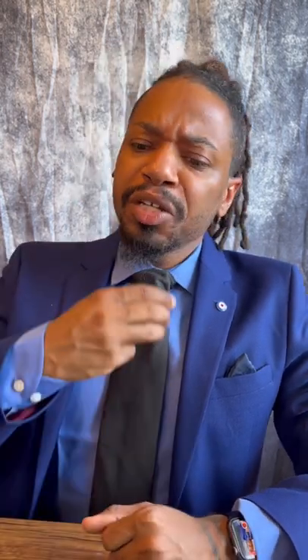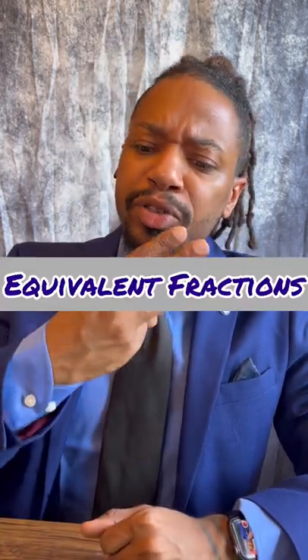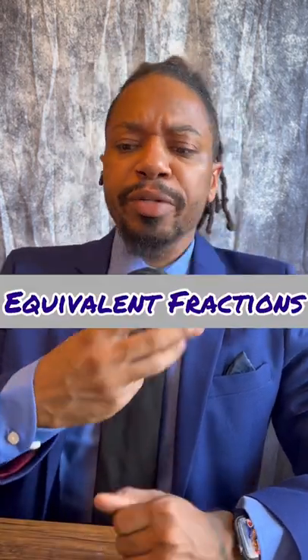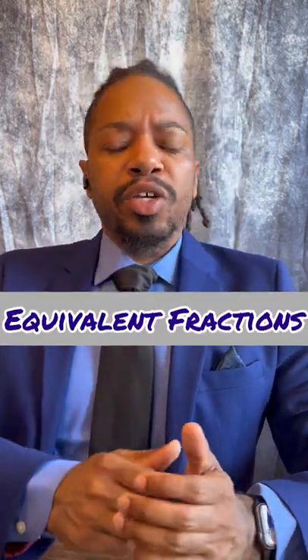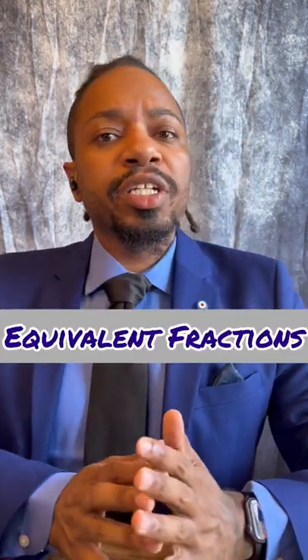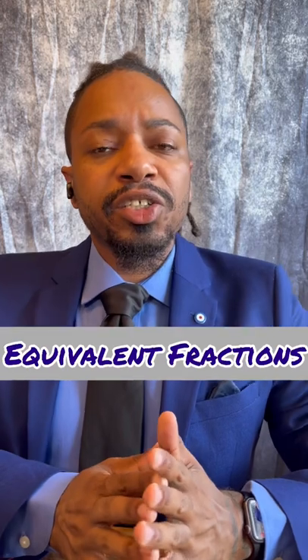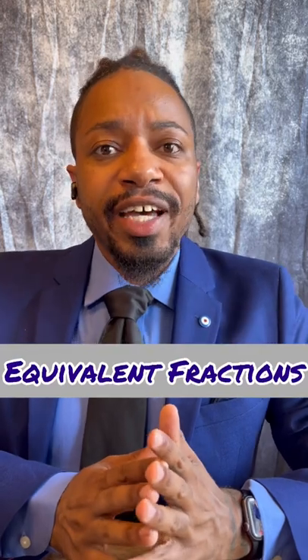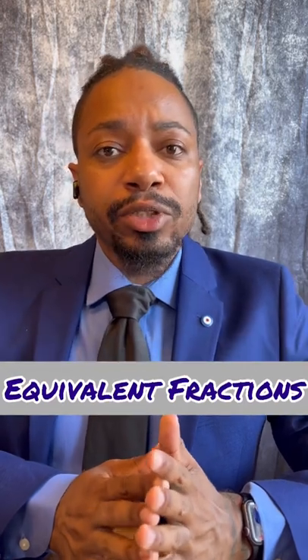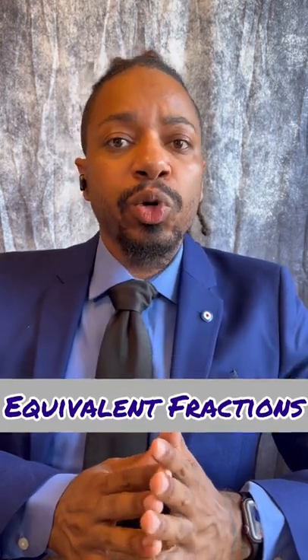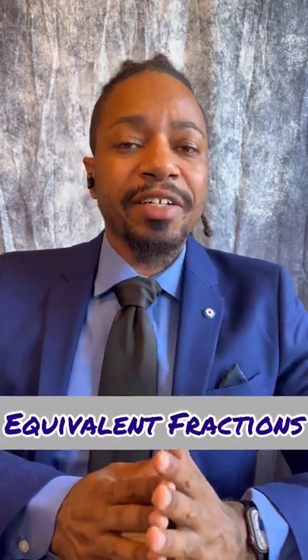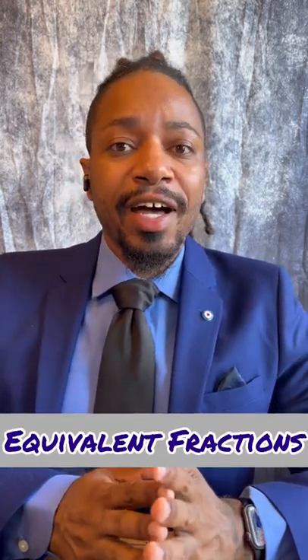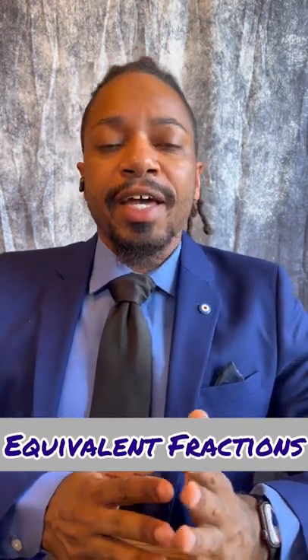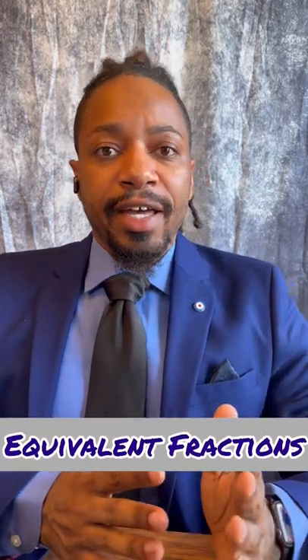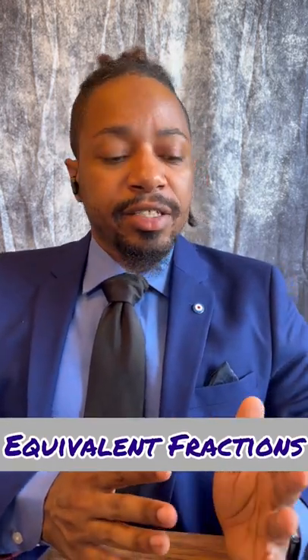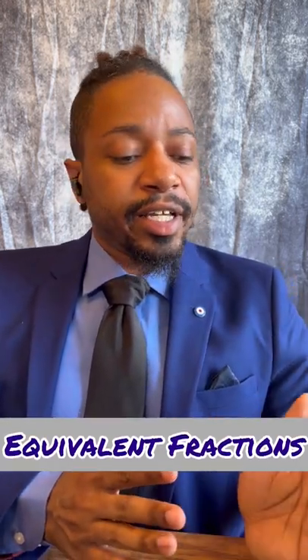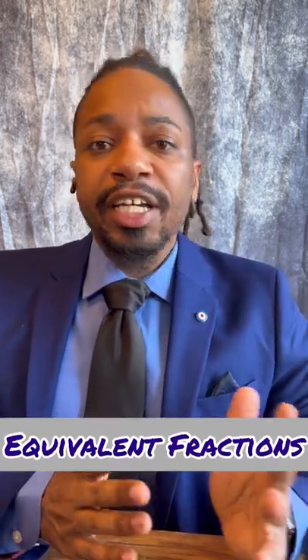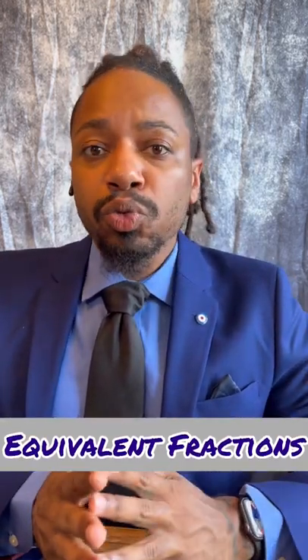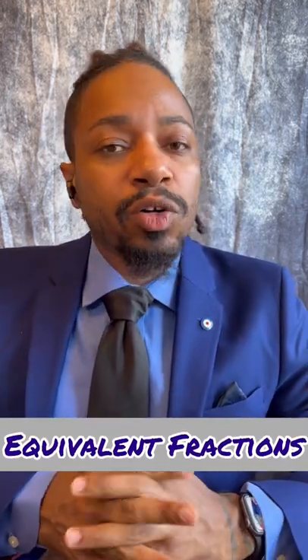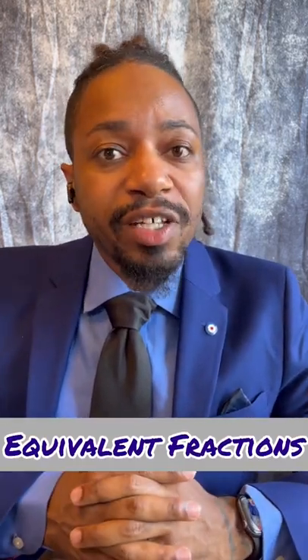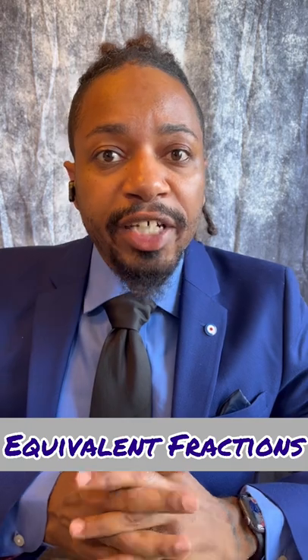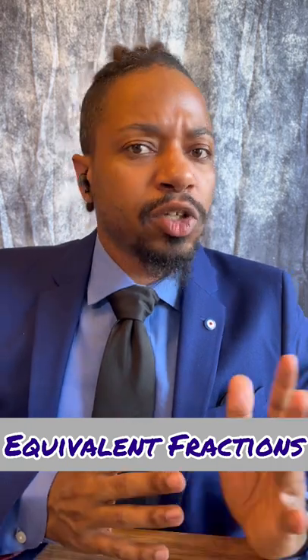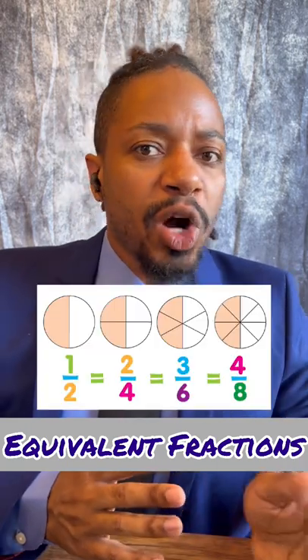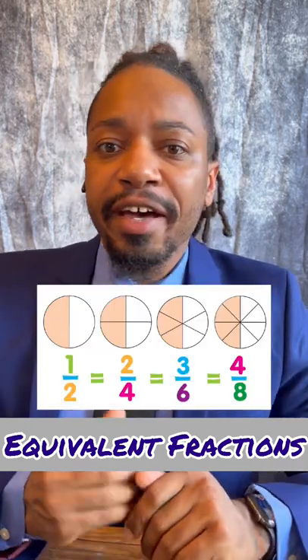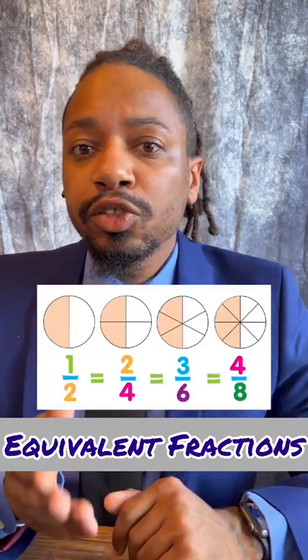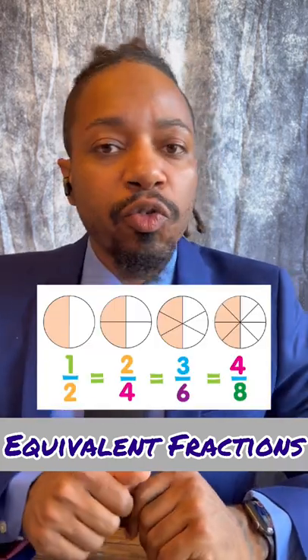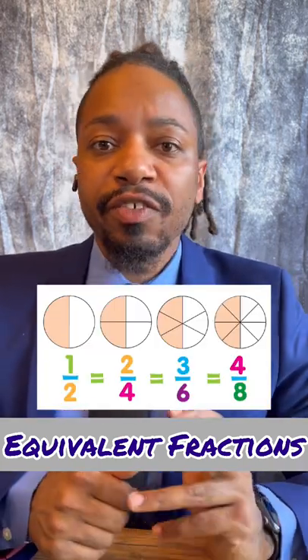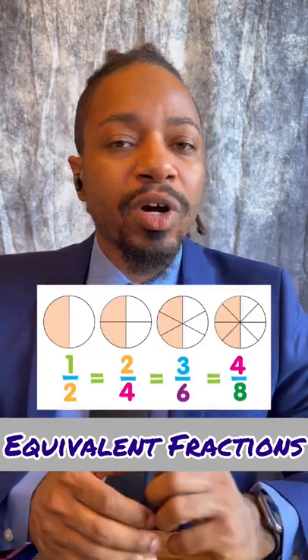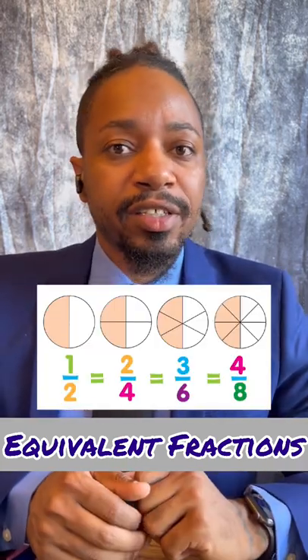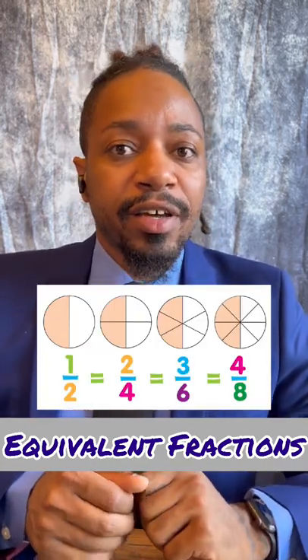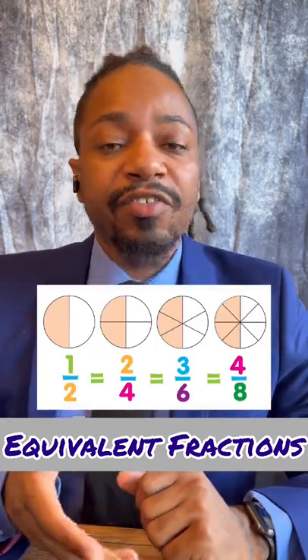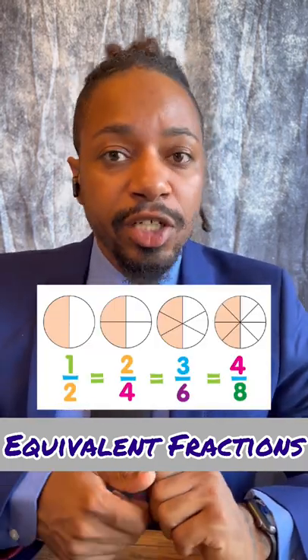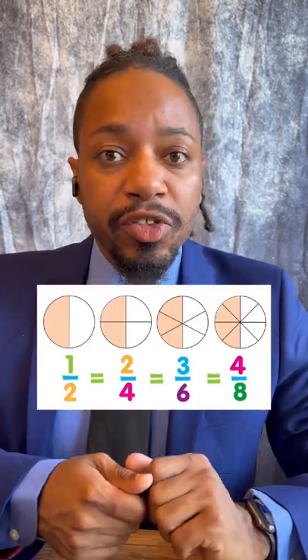Number three, you're going to need to understand how to identify and exchange between equivalent fractions — one-half, two-fourths, four-eighths, fifty-one-hundredths.